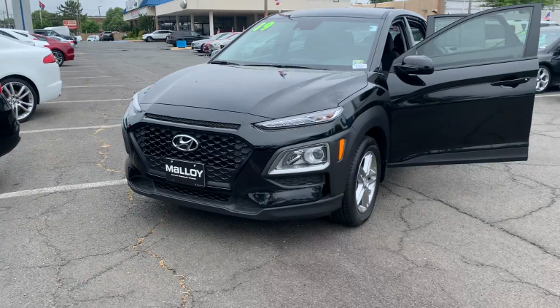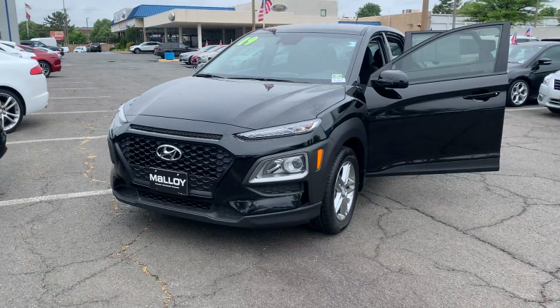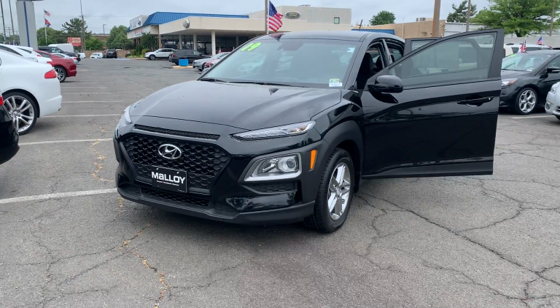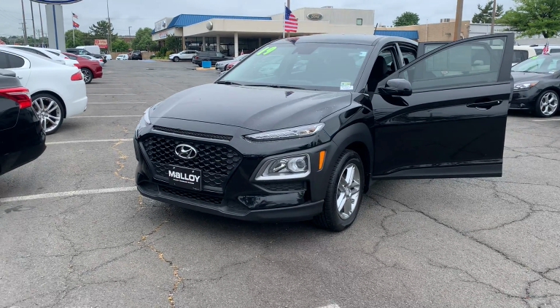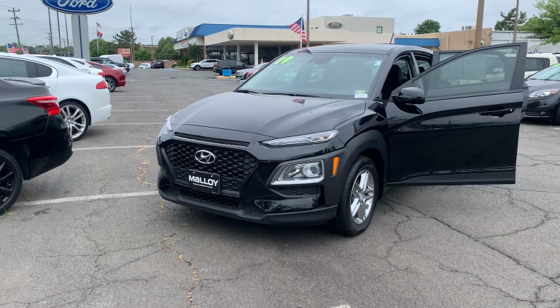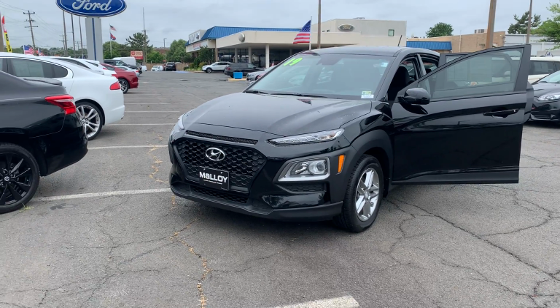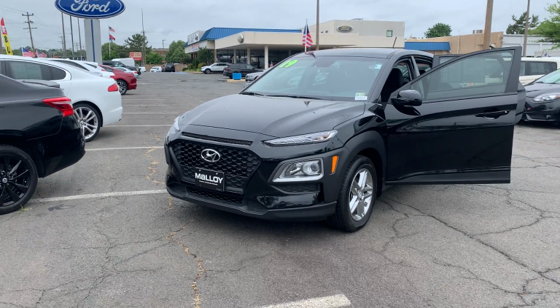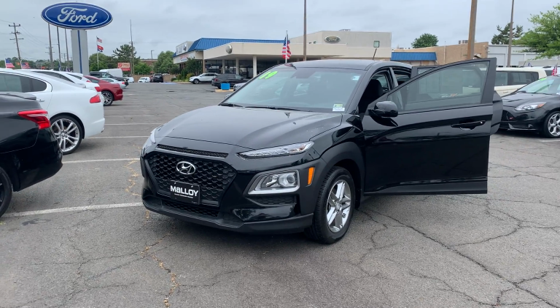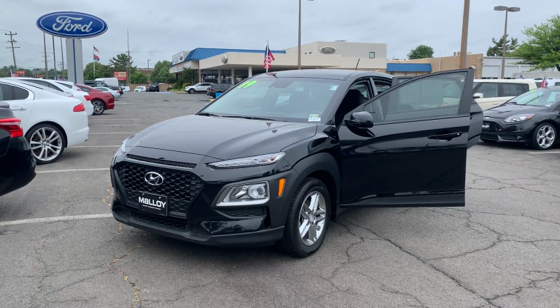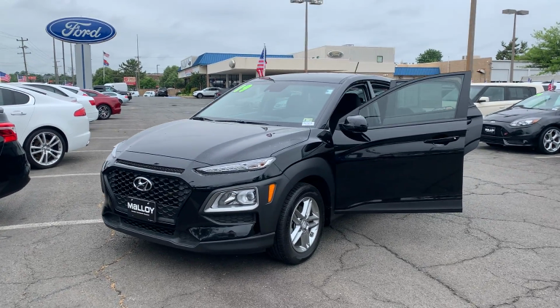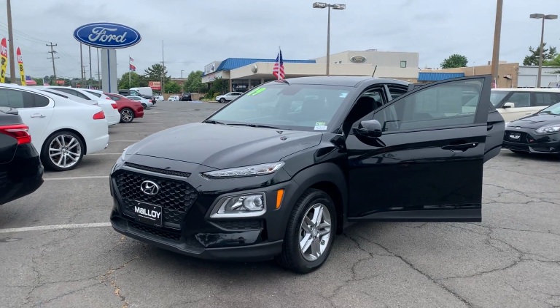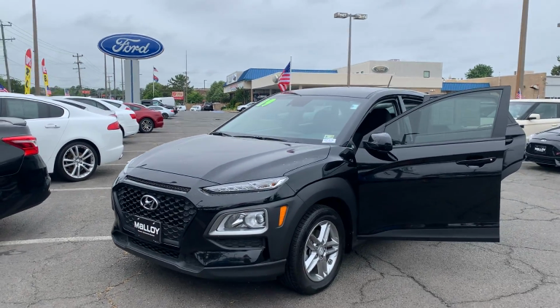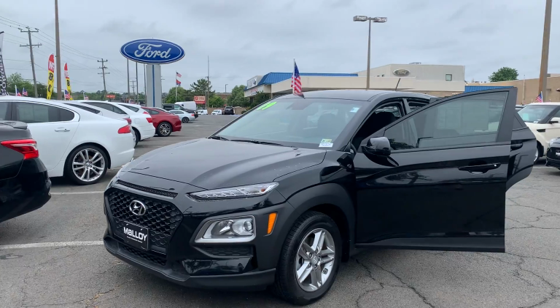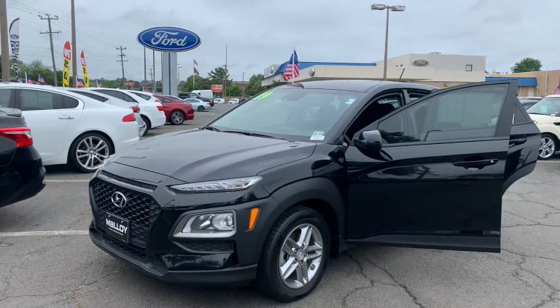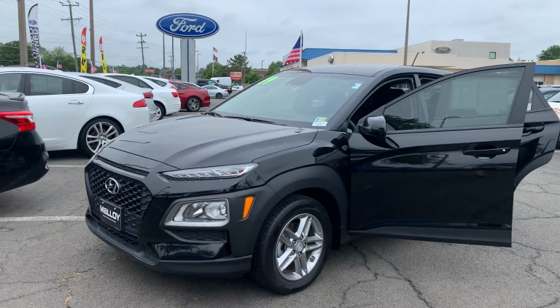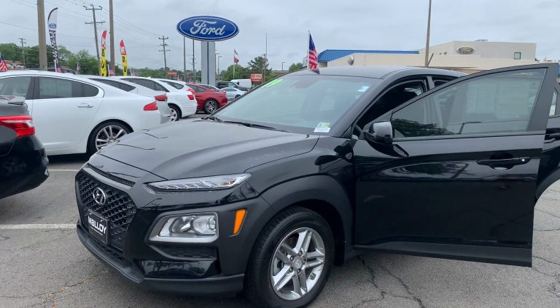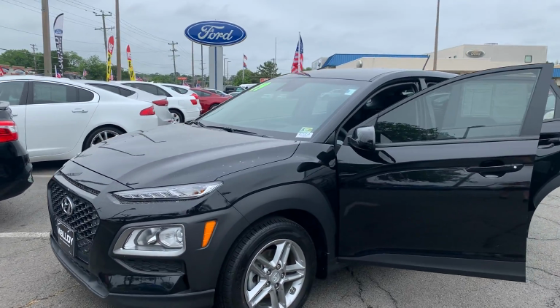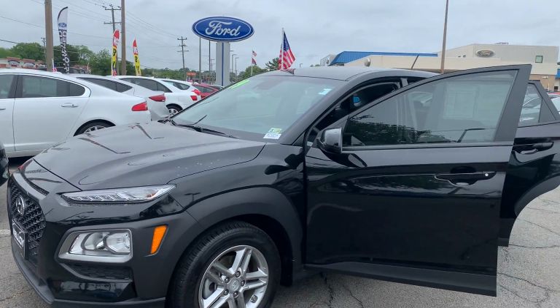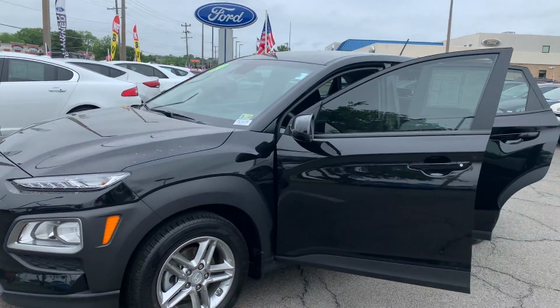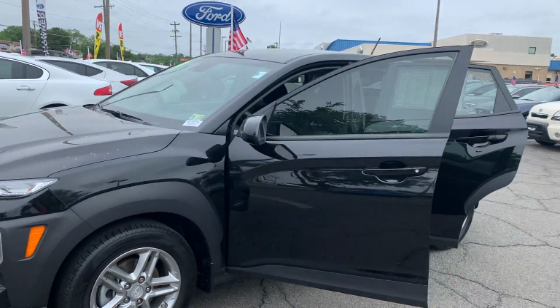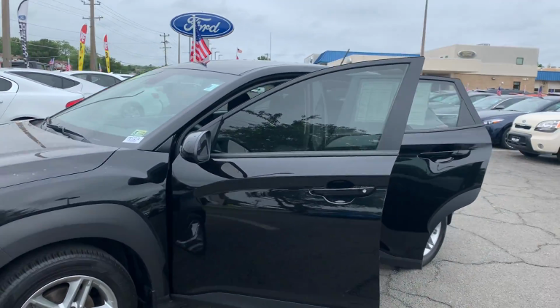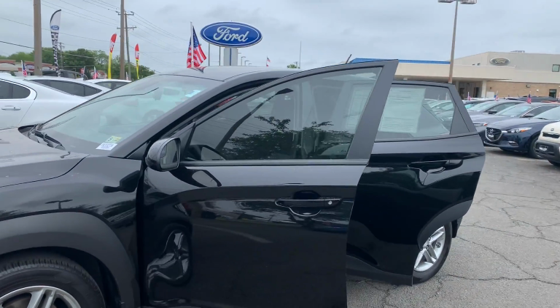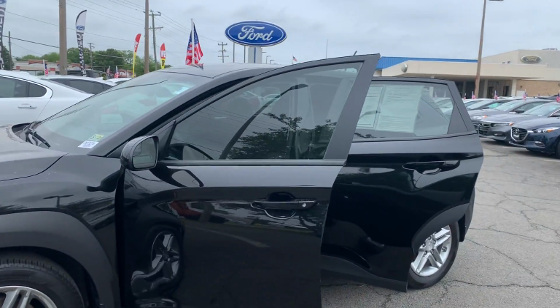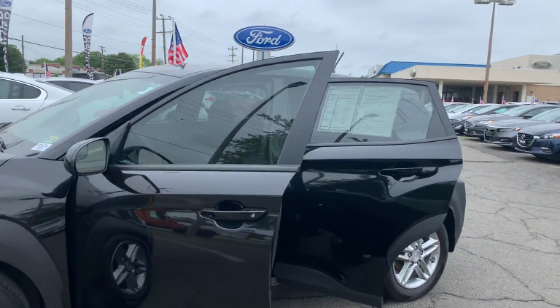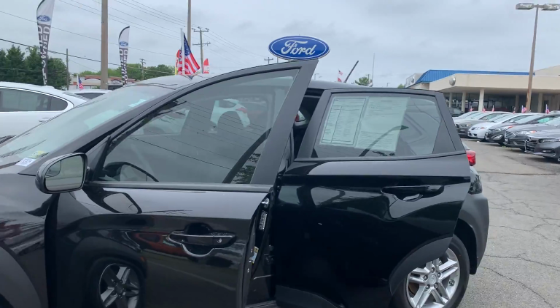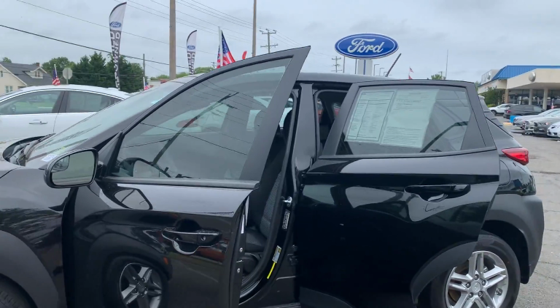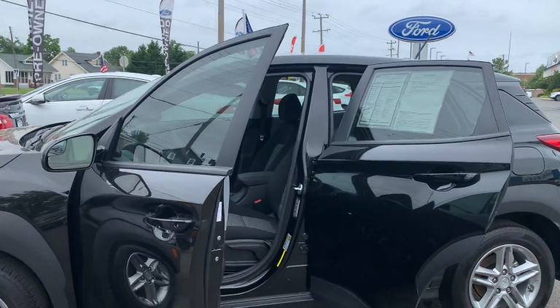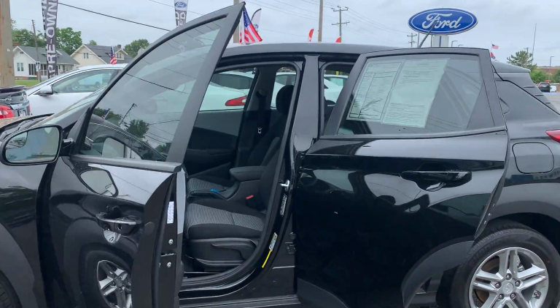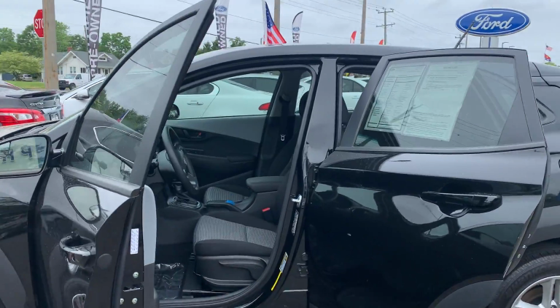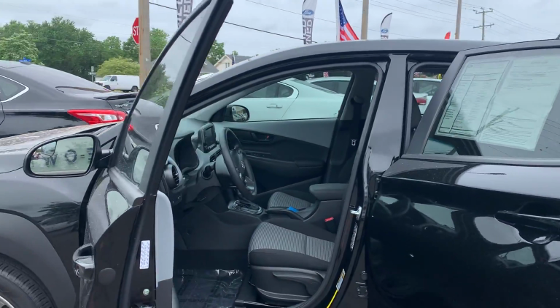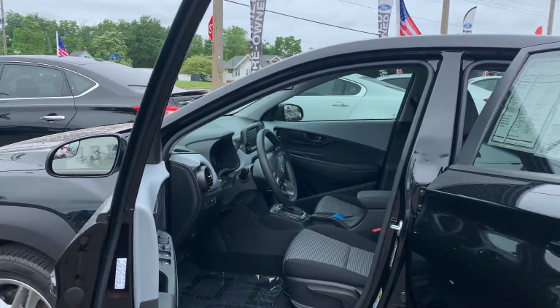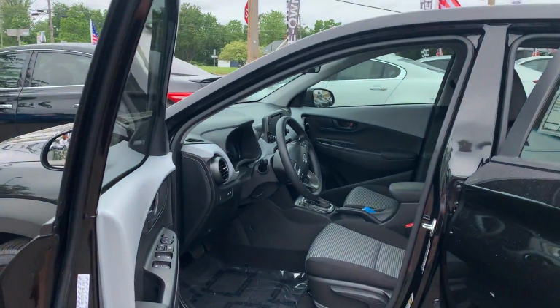This is the pre-owned 2019 Hyundai Kona SE SUV. The color is ultra black pearl. There's one previous owner with no accidents, and 35,095 miles are on it.